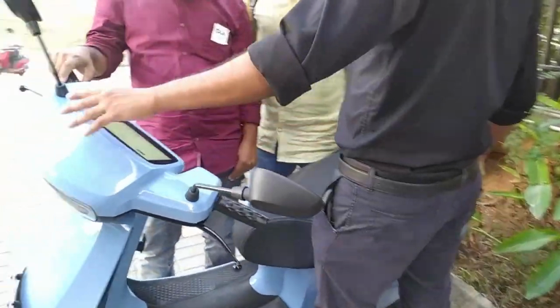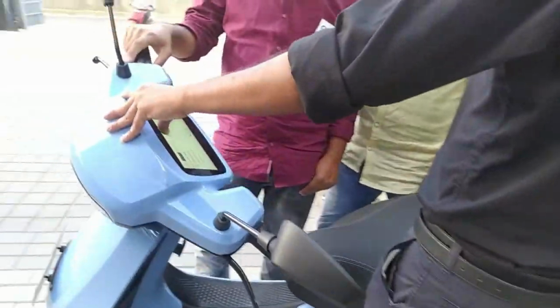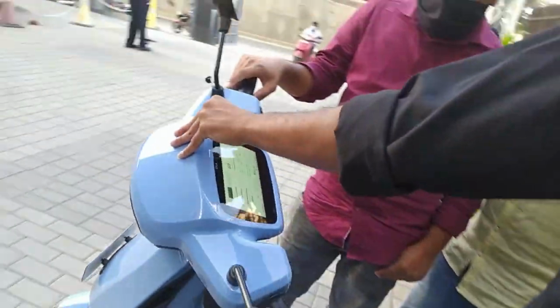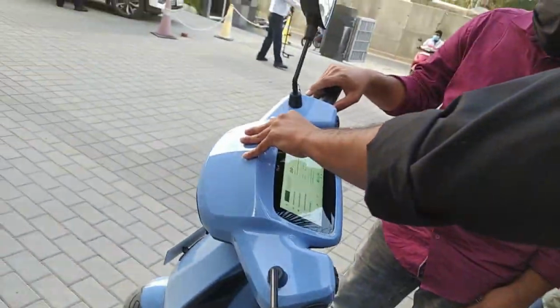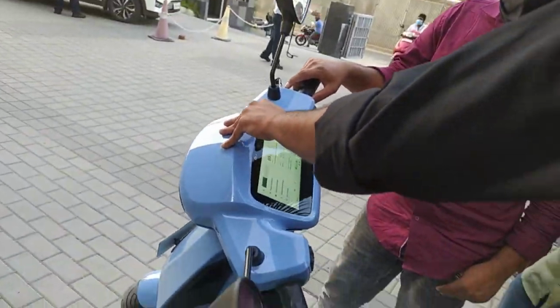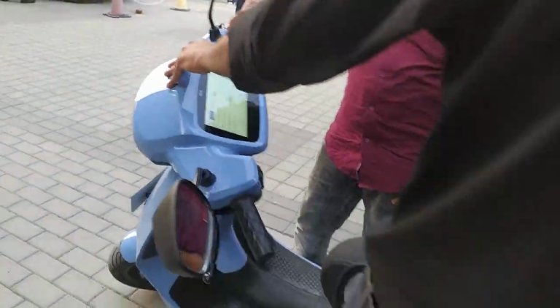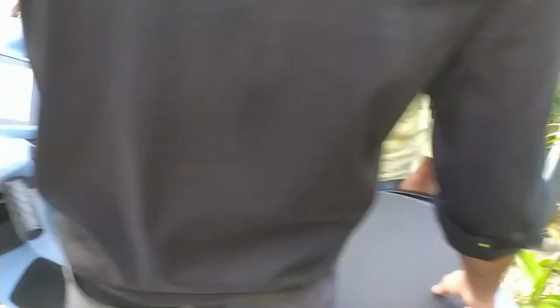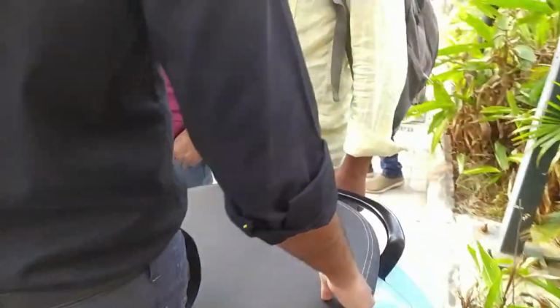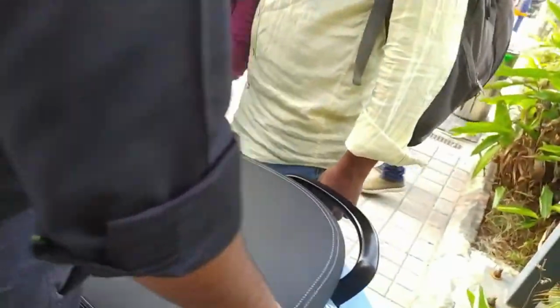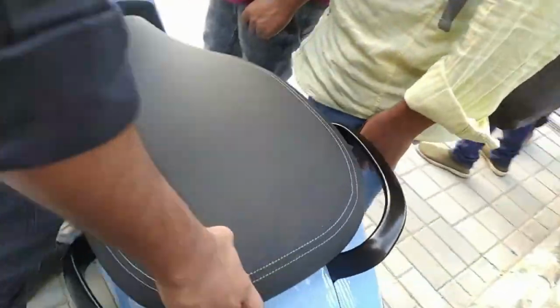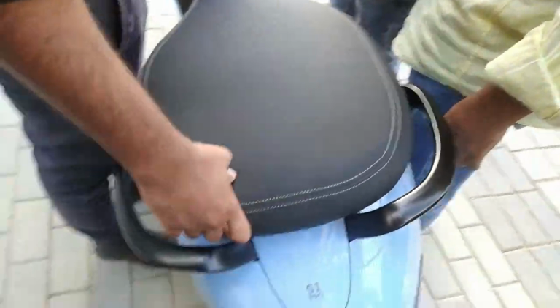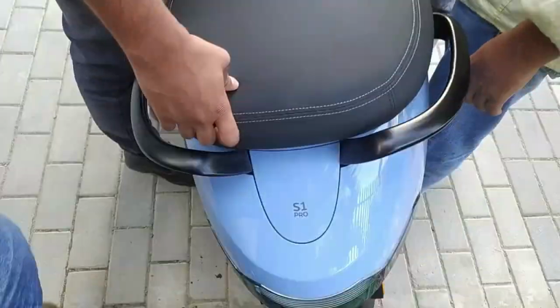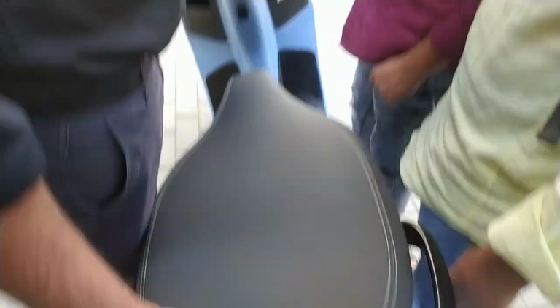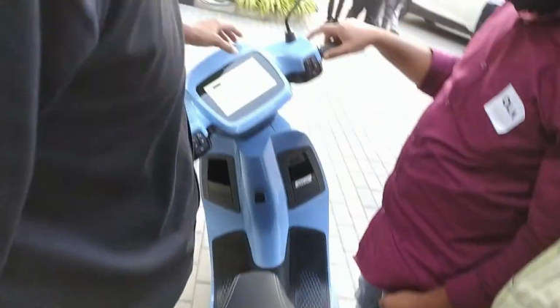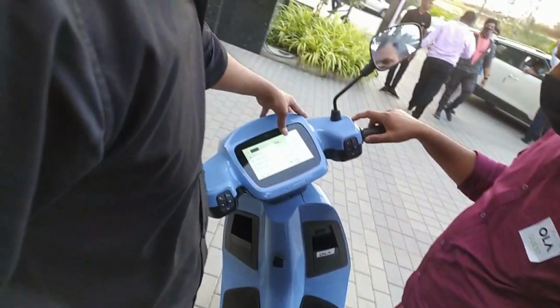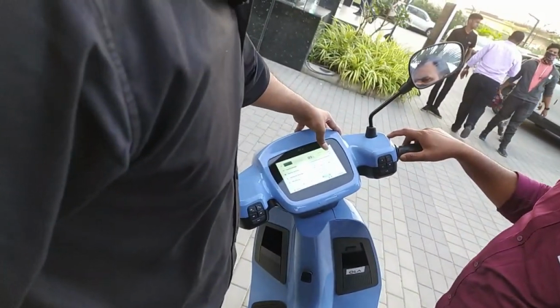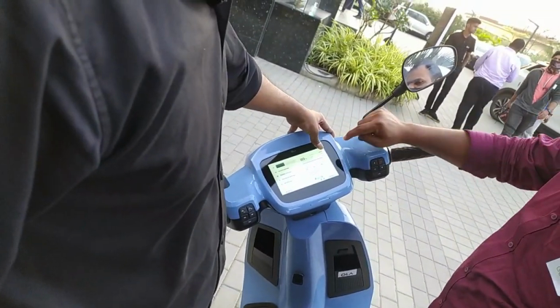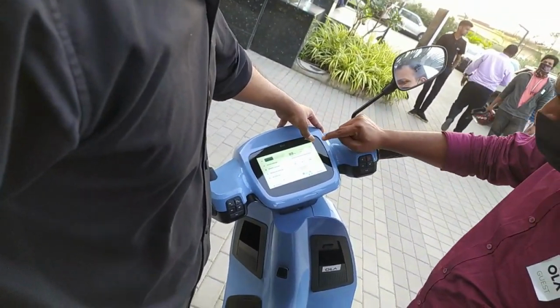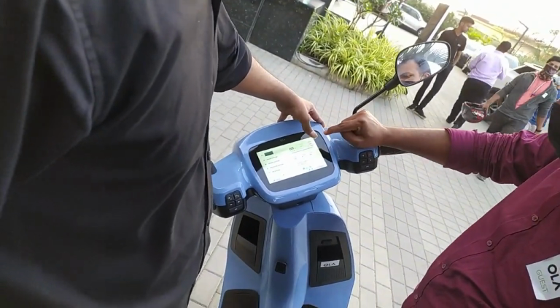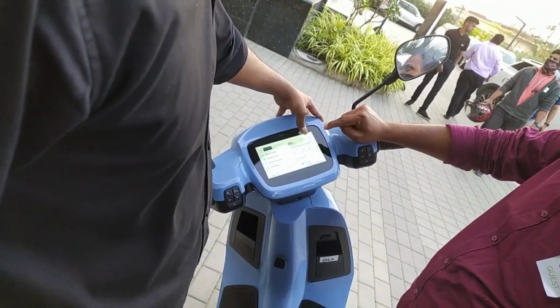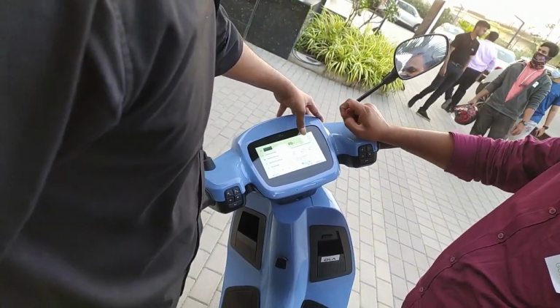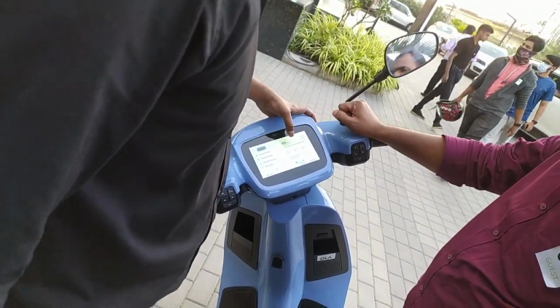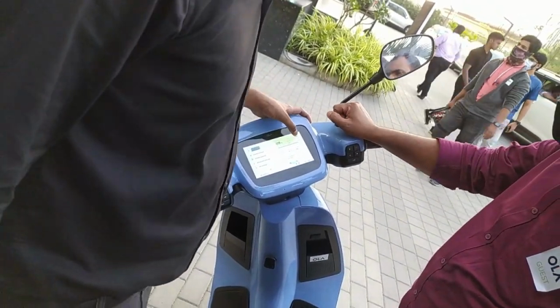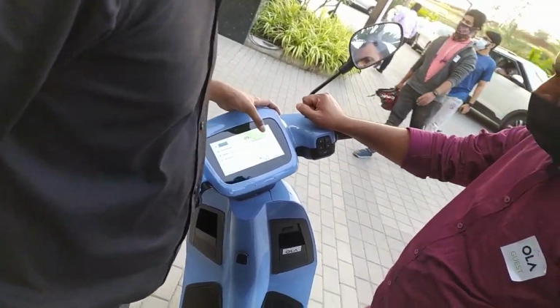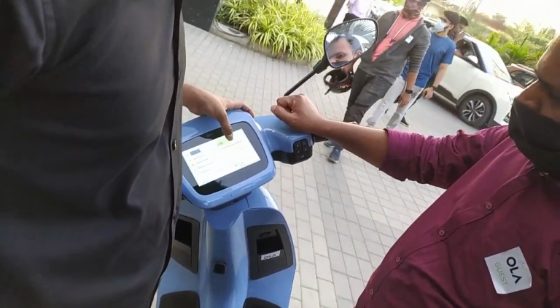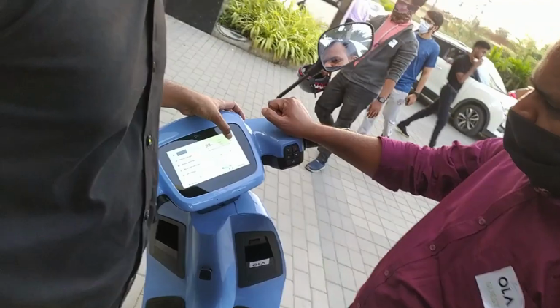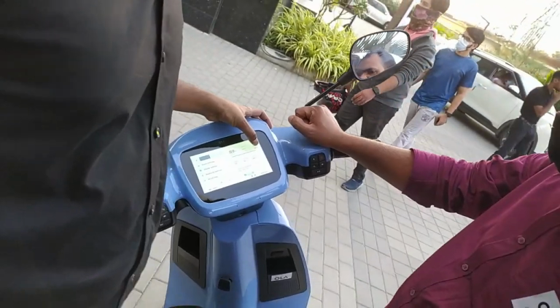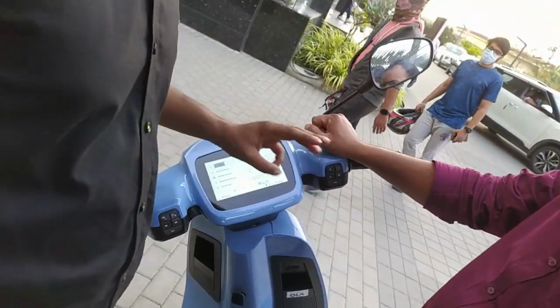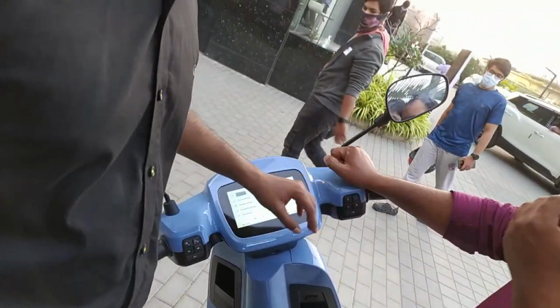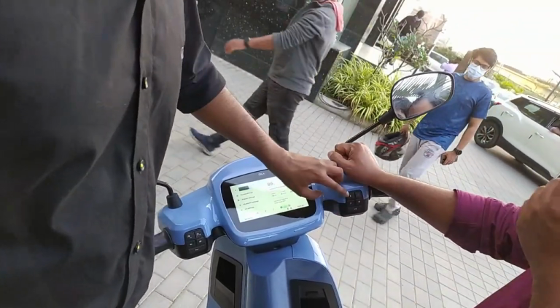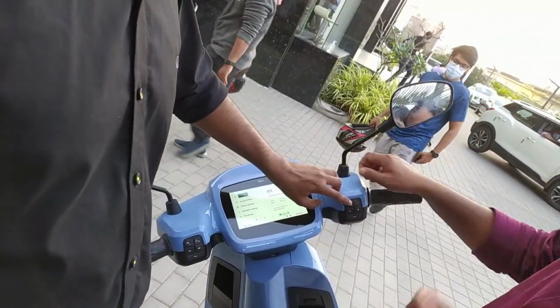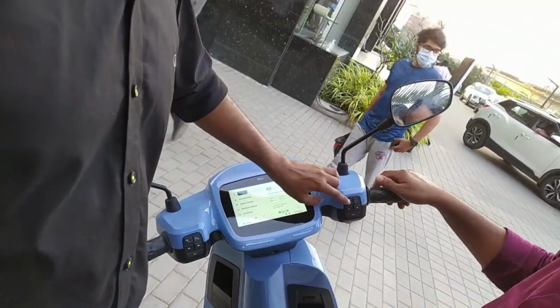The basic variant has 2 modes: normal and sports. If you choose, it rides like a normal scooter. It also has a pickup mode and a hyper mode, as well as a high mode.